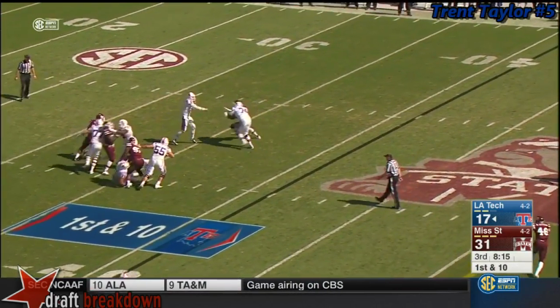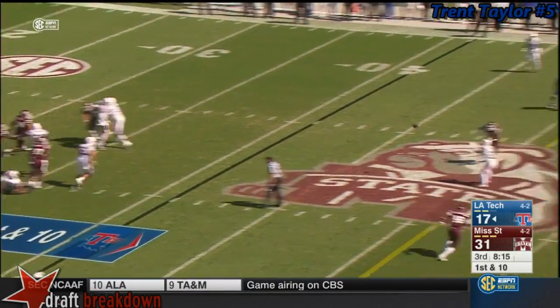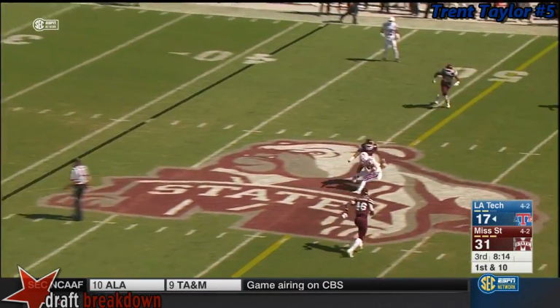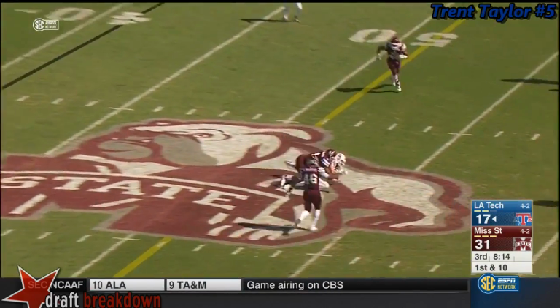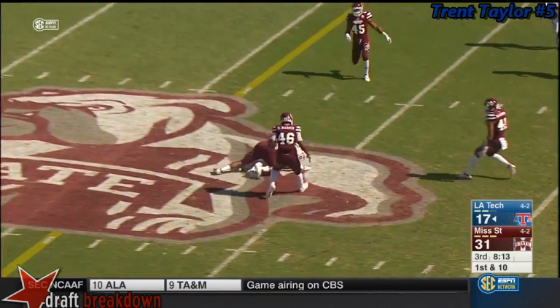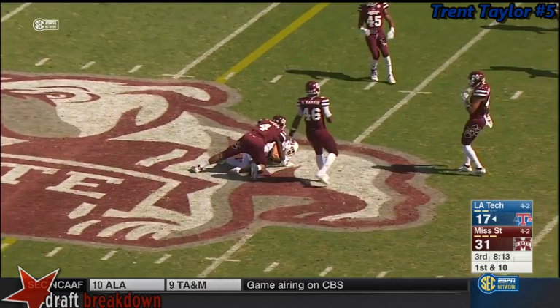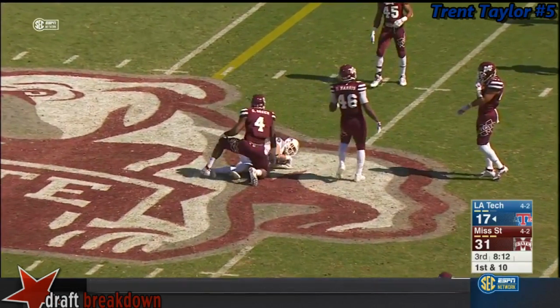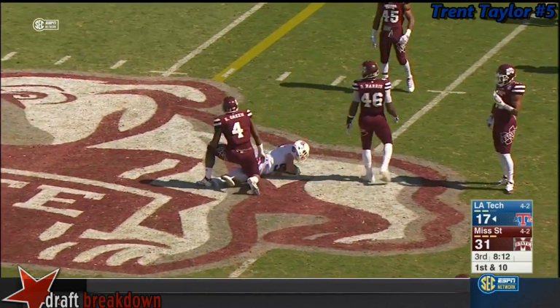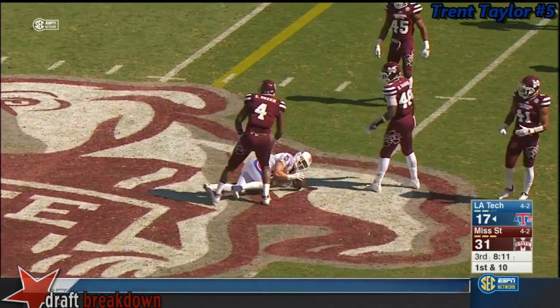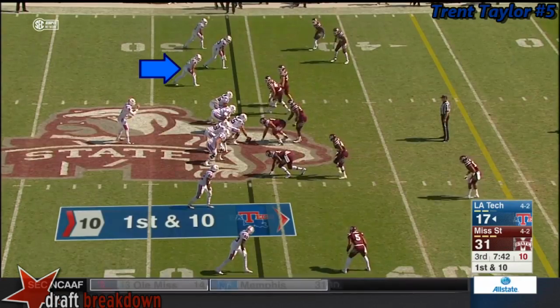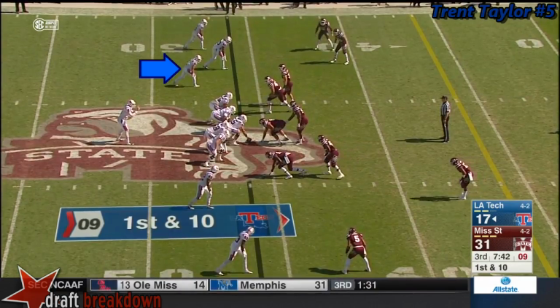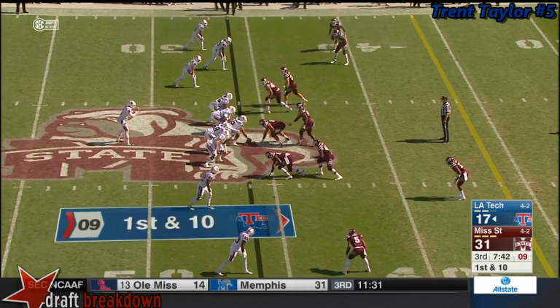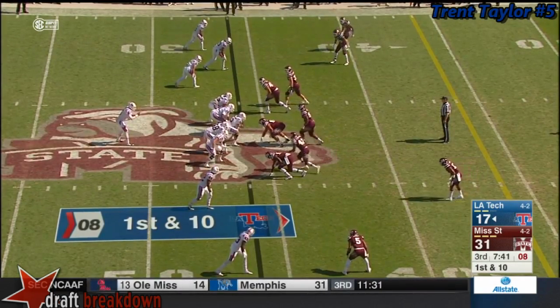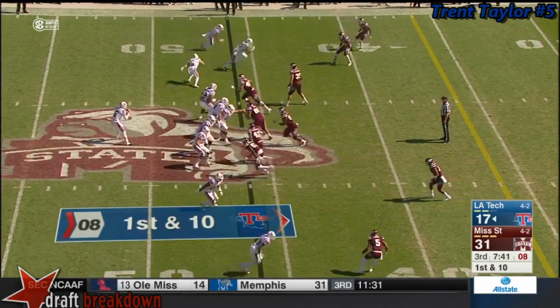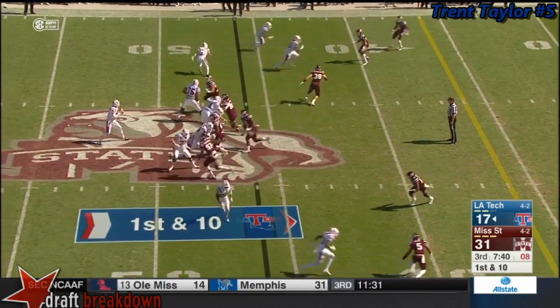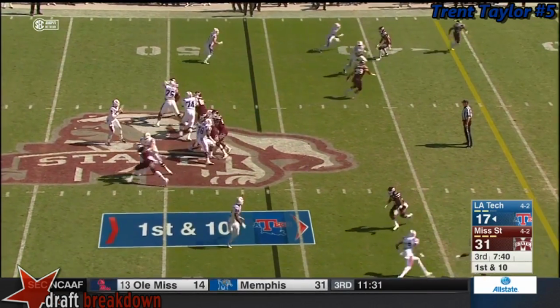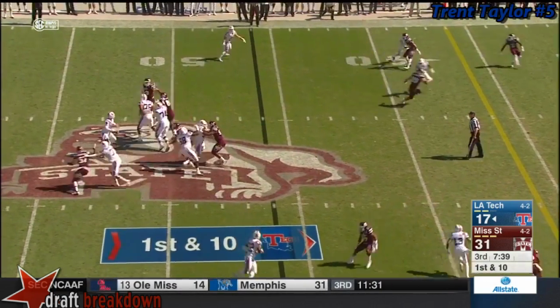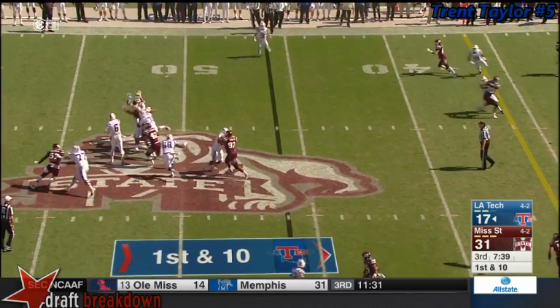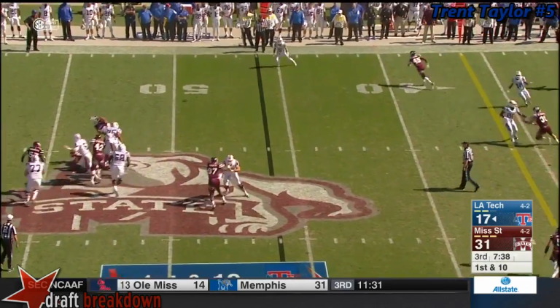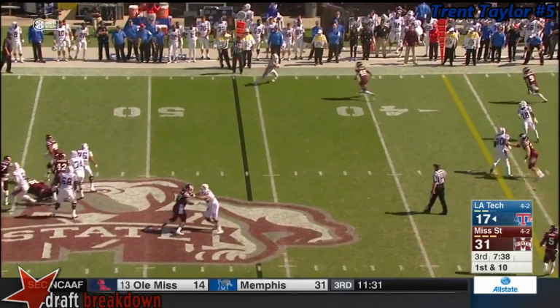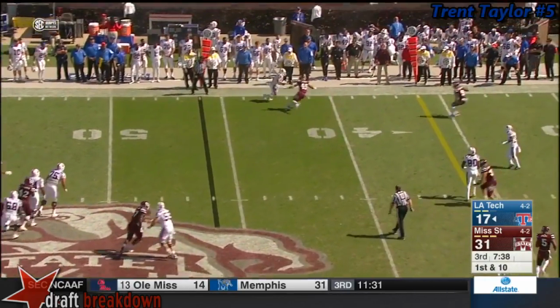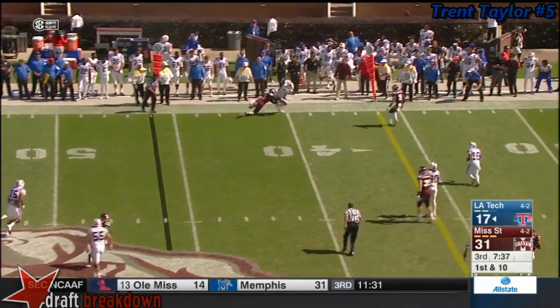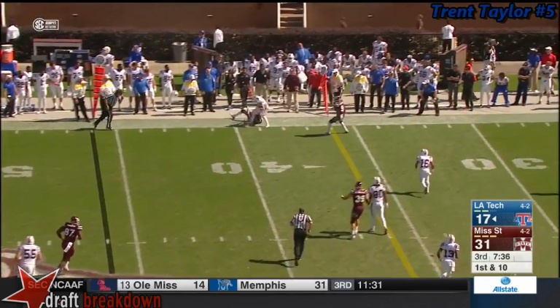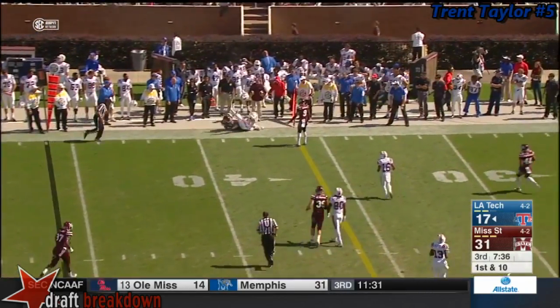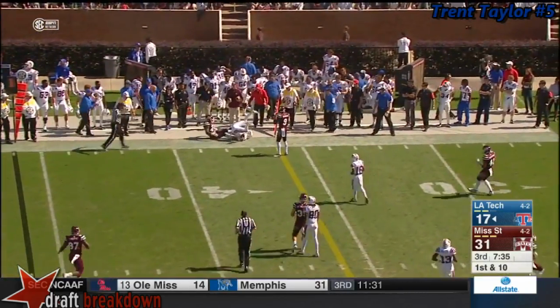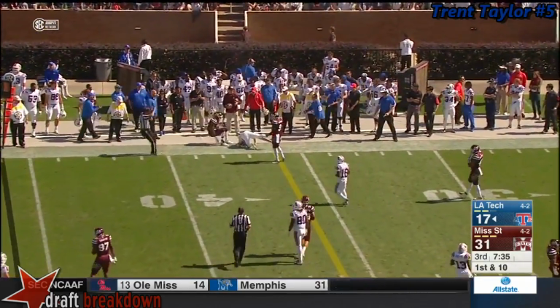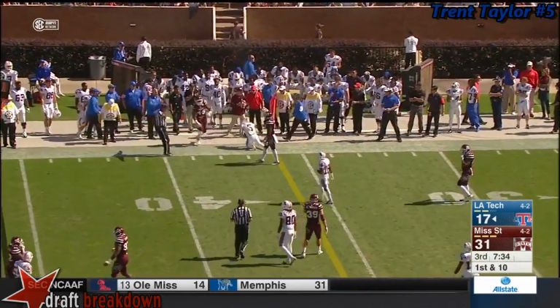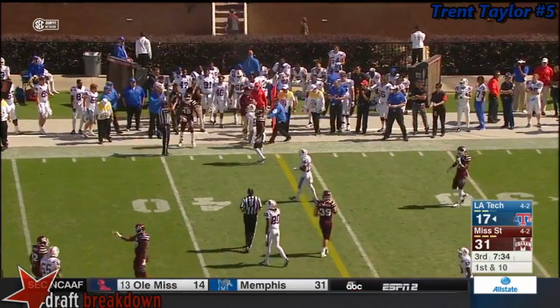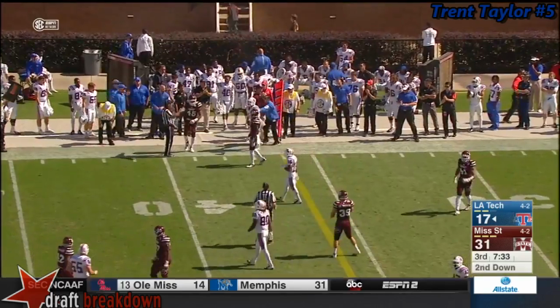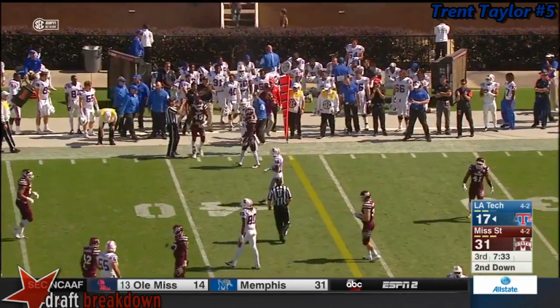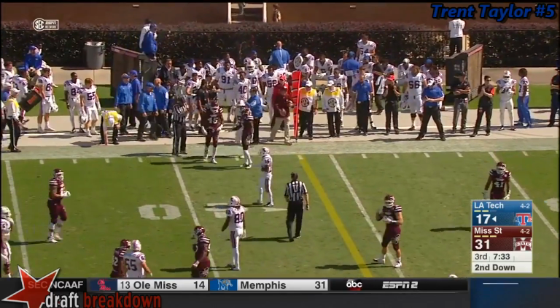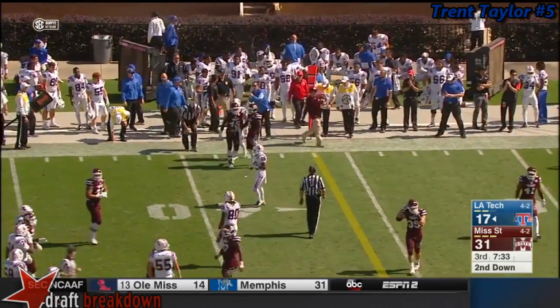The former Florida quarterback goes over the middle to his most reliable target, Trent Taylor. The shifty defensive front — Mississippi State brings a blitz. Taylor's ninth catch of the day goes across the 40-yard line, further into Mississippi State territory.